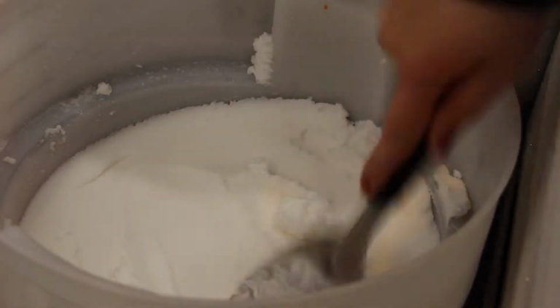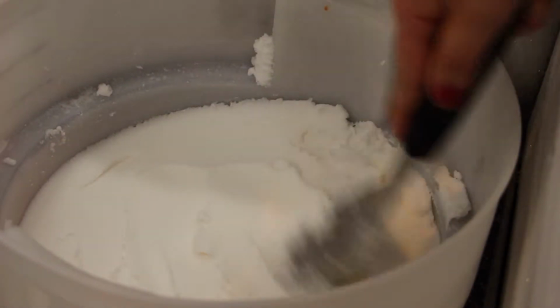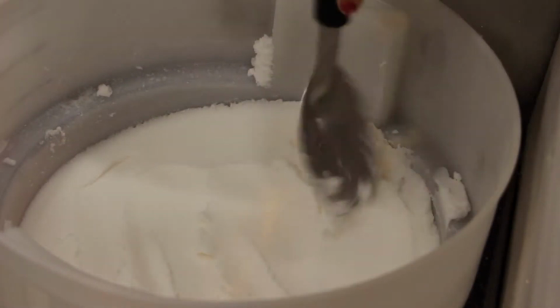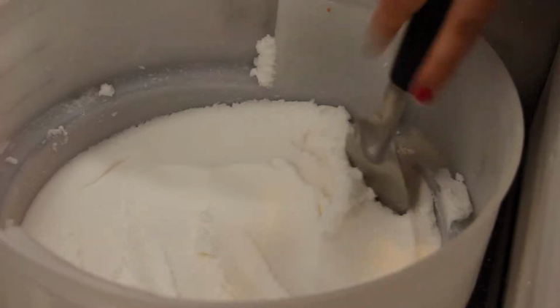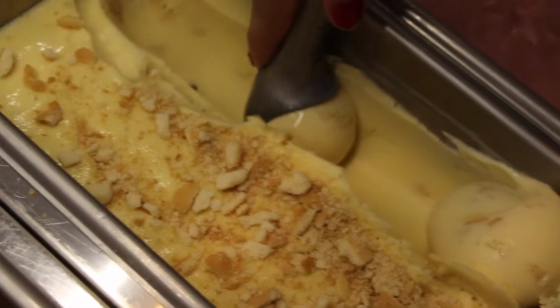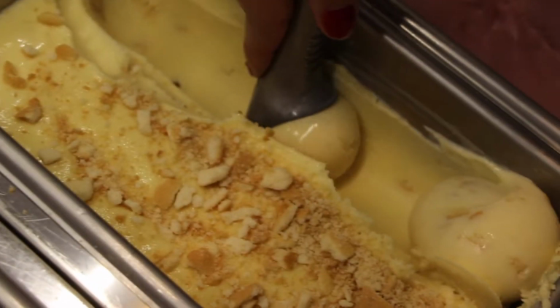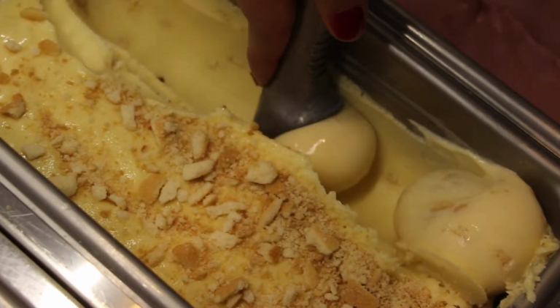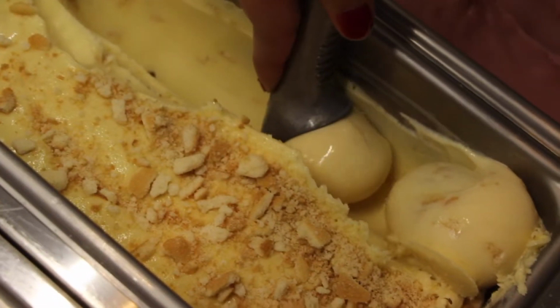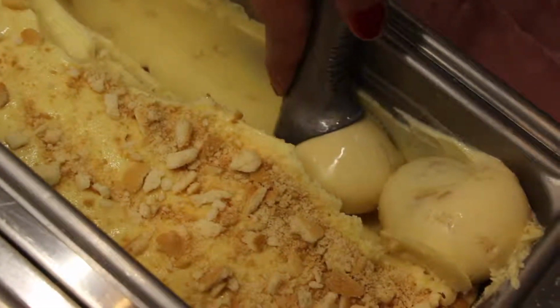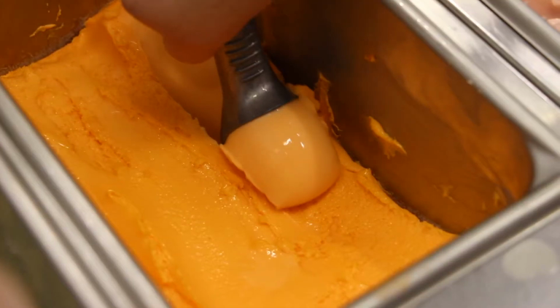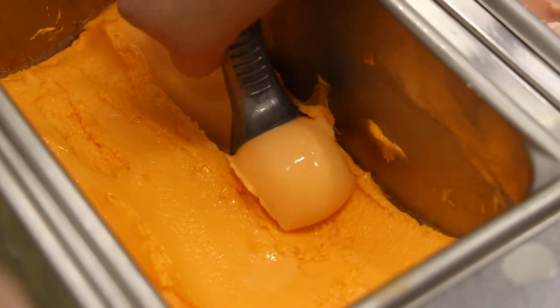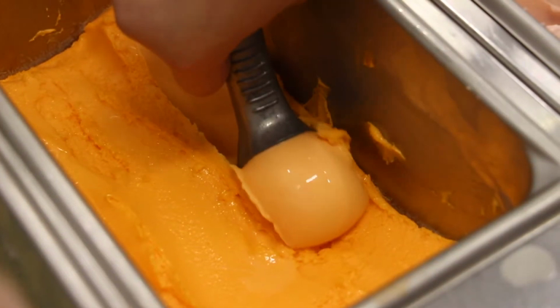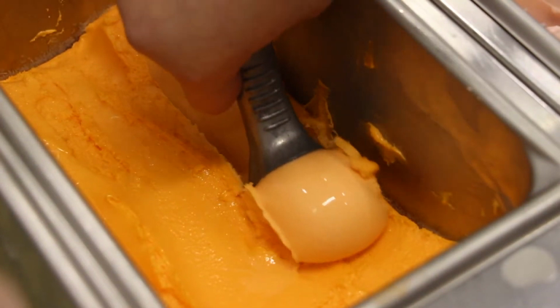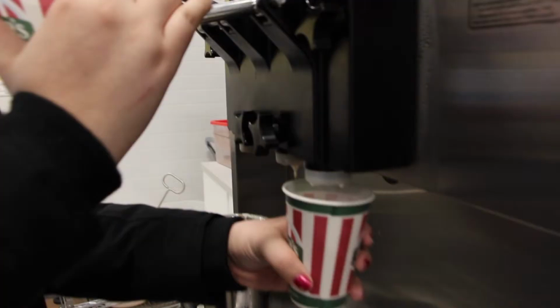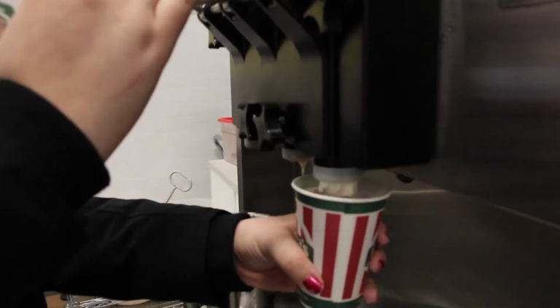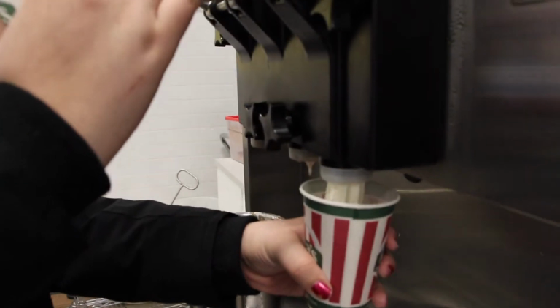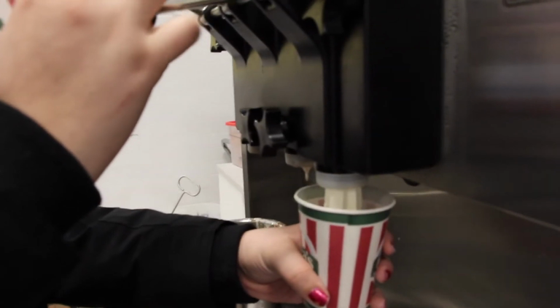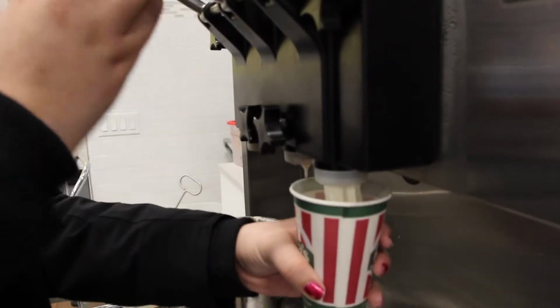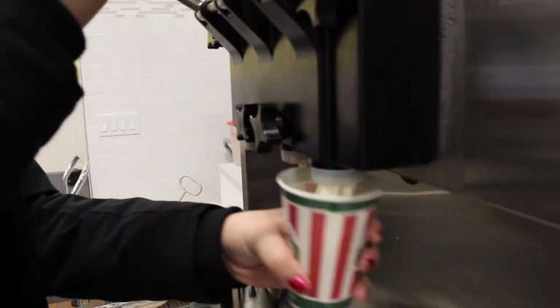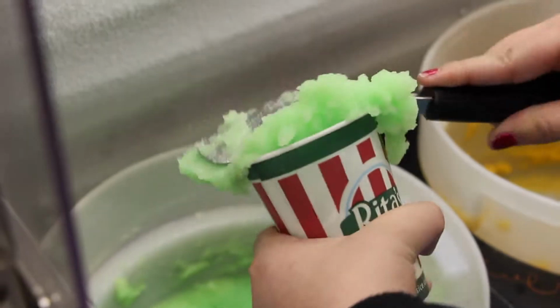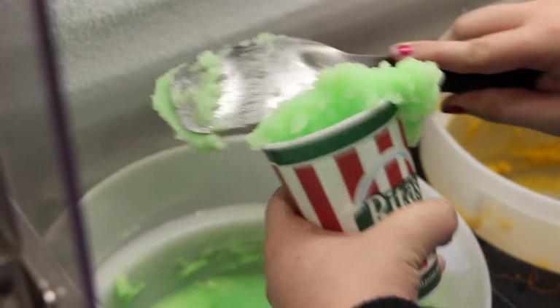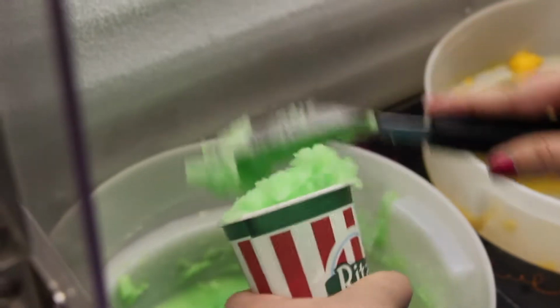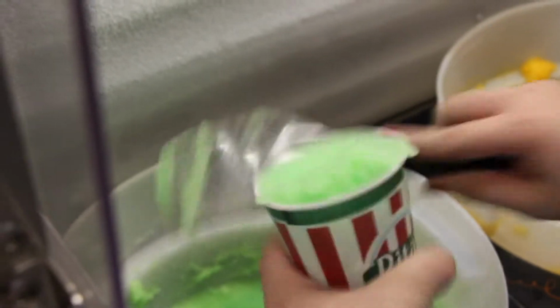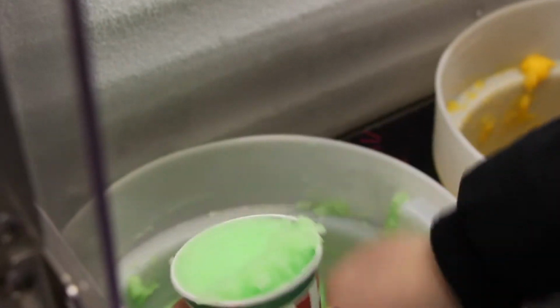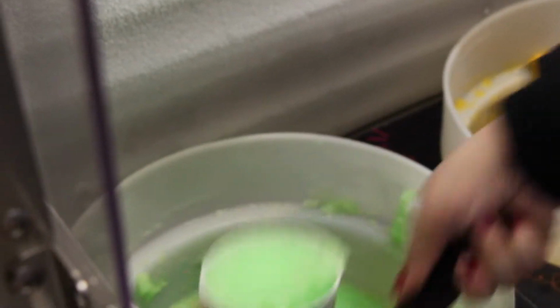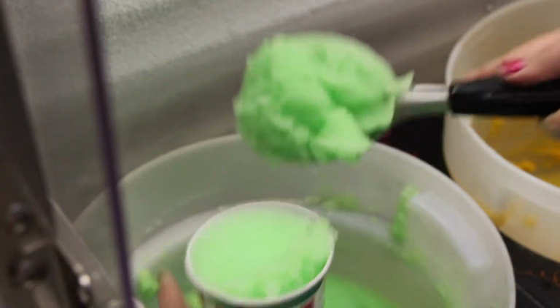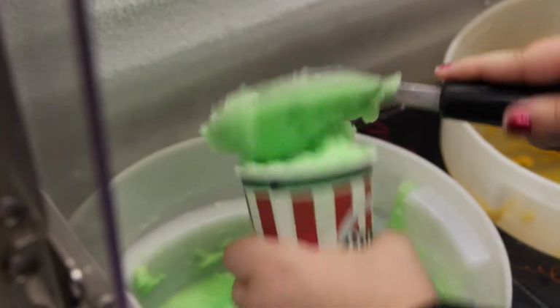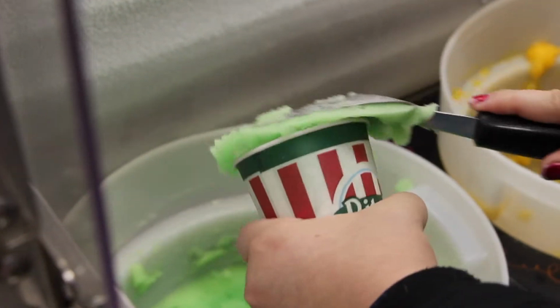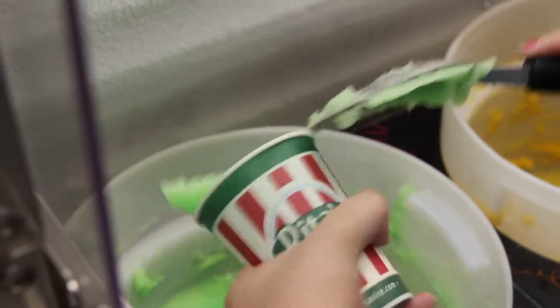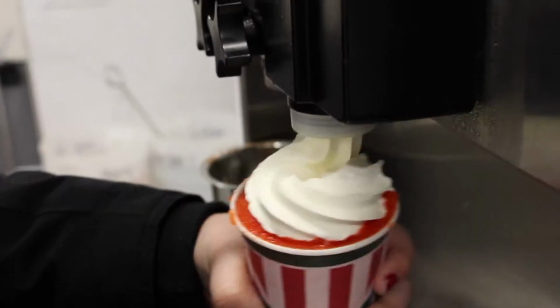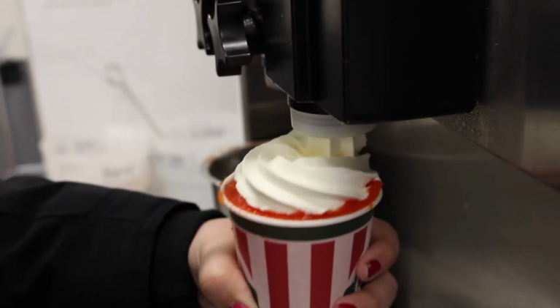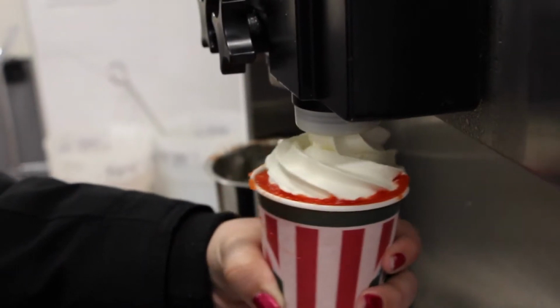The second most popular item is our homemade hand scooped custard. The gelati has a layer of our soft-serve custard on the bottom with our smooth Italian ice in the middle and a perfect swirl of custard on top.